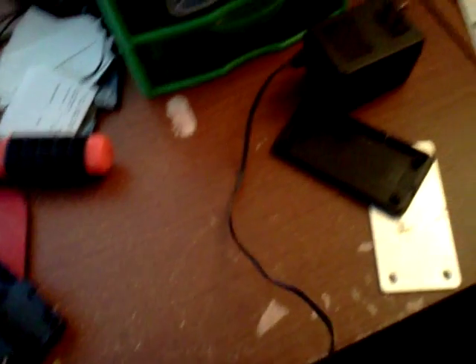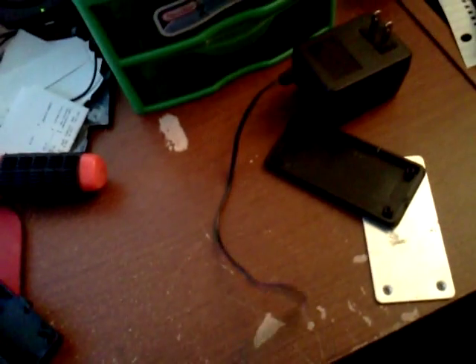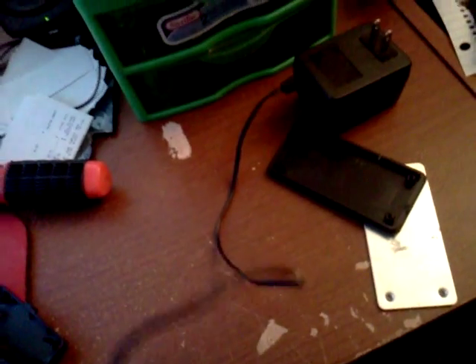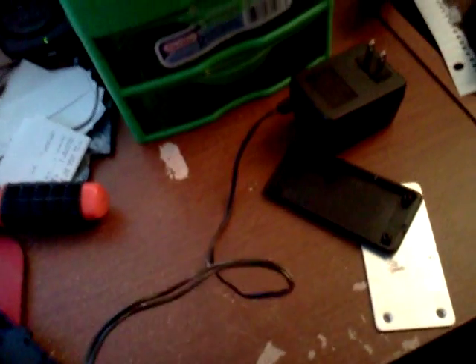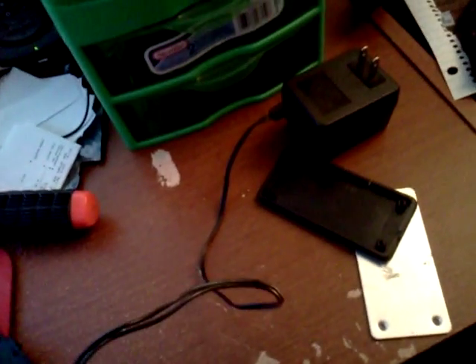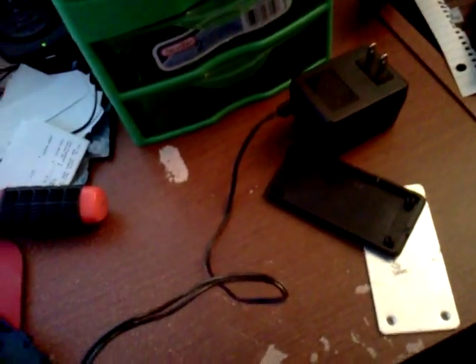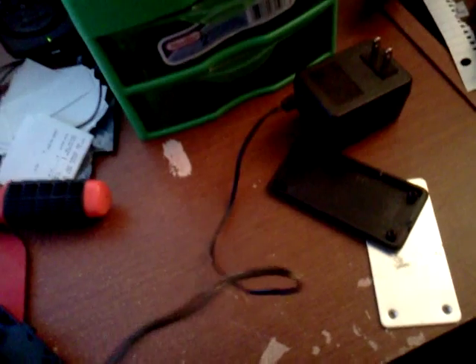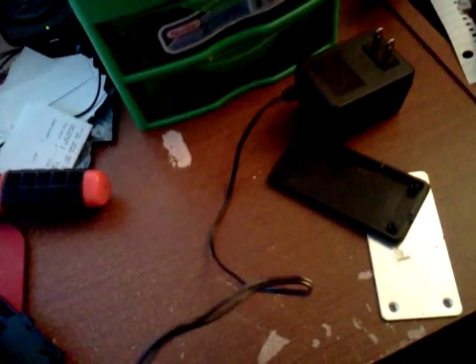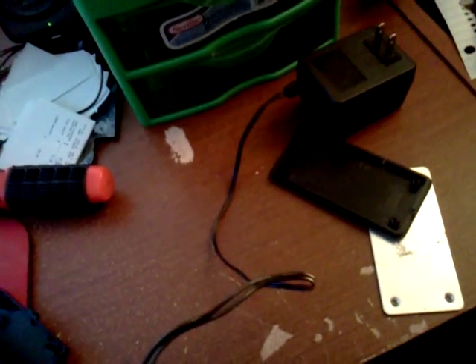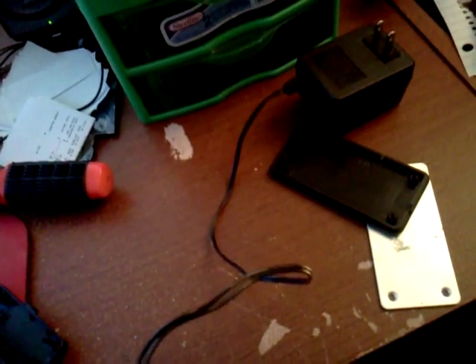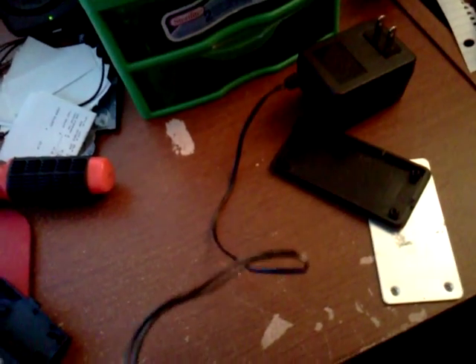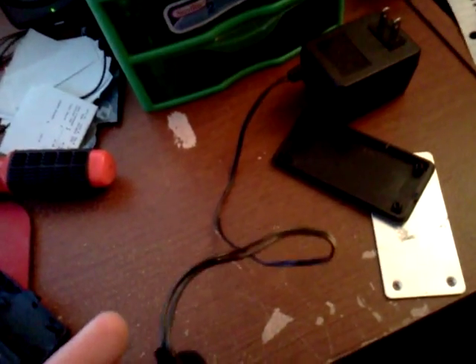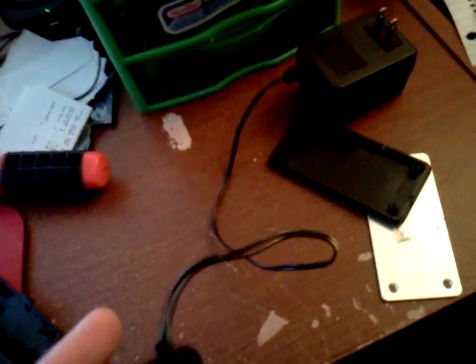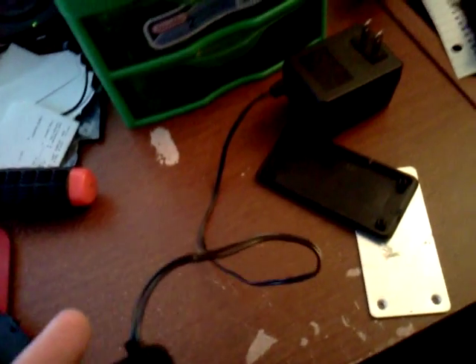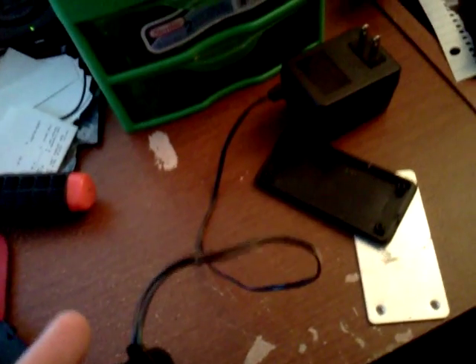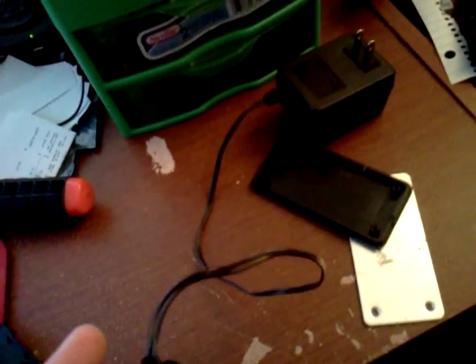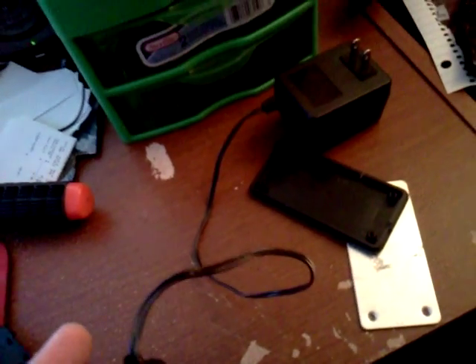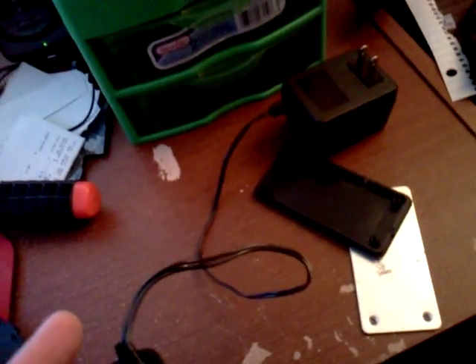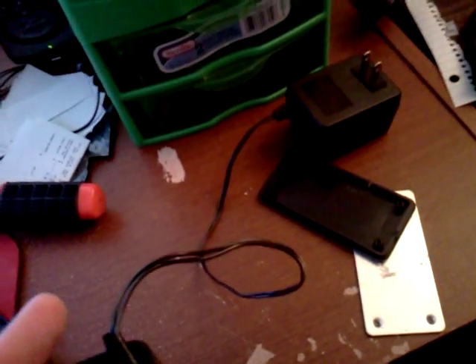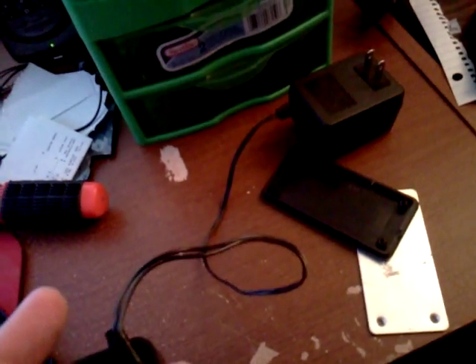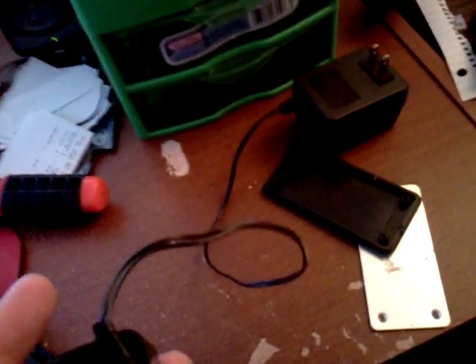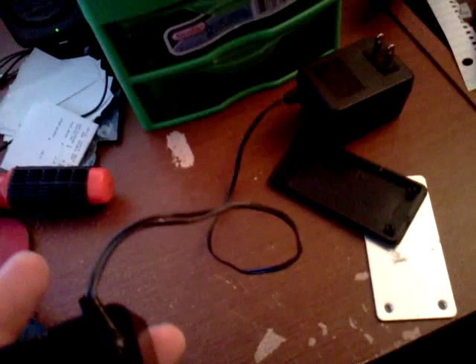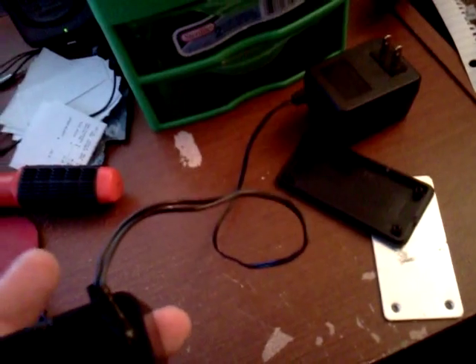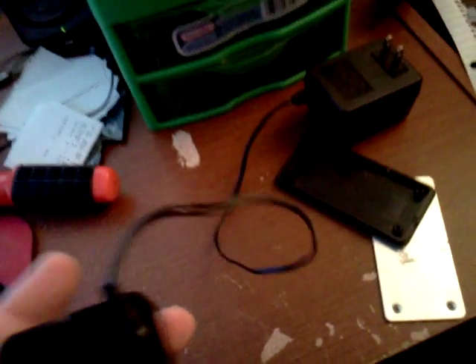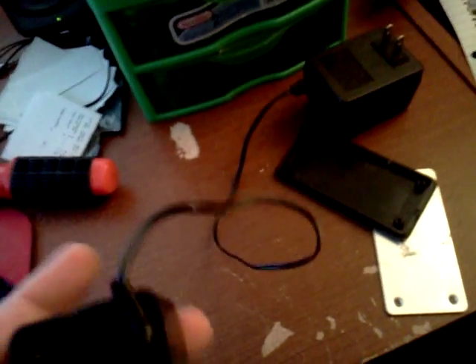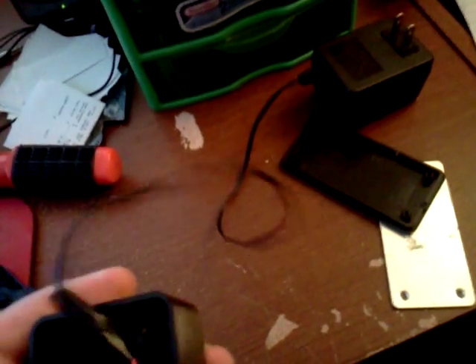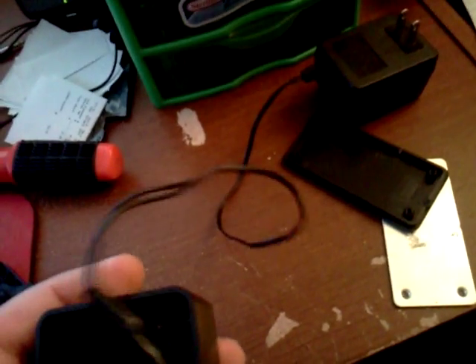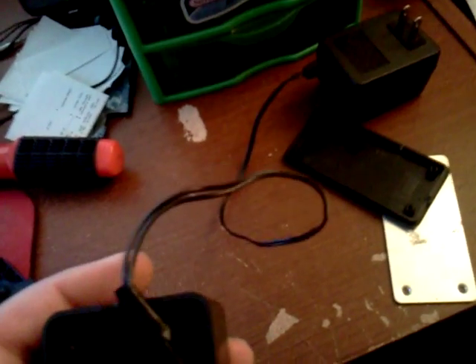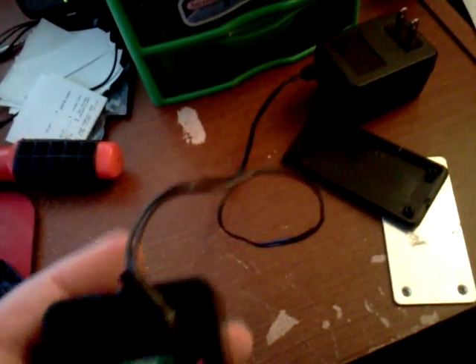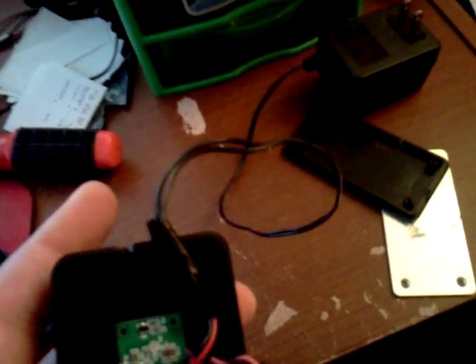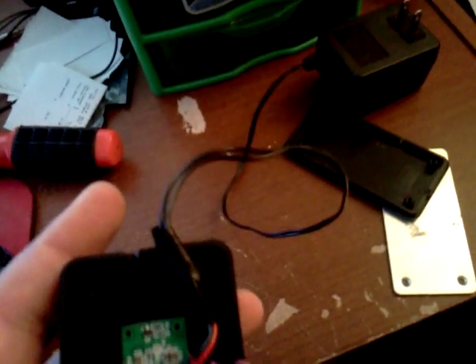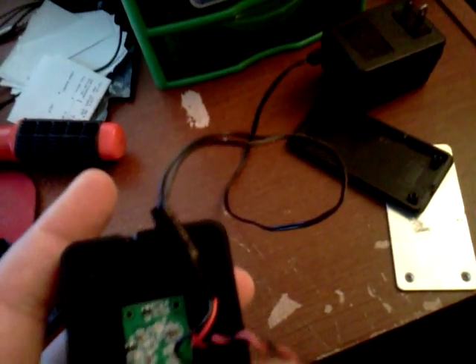I found out with this one that it's backwards, so it's really important you put a meter on this and determine the polarity. If not, you'll fry your board and have to buy a whole new charger.